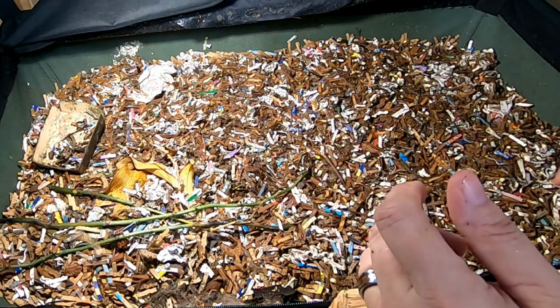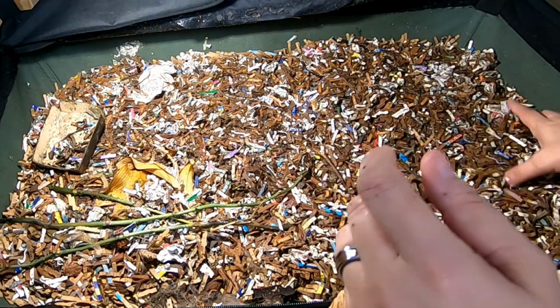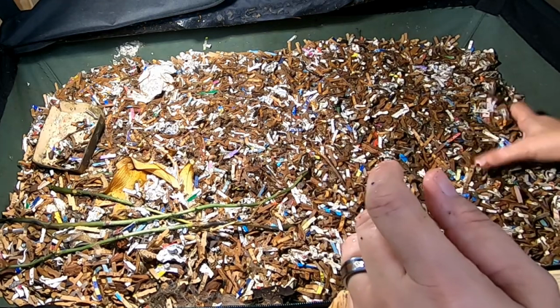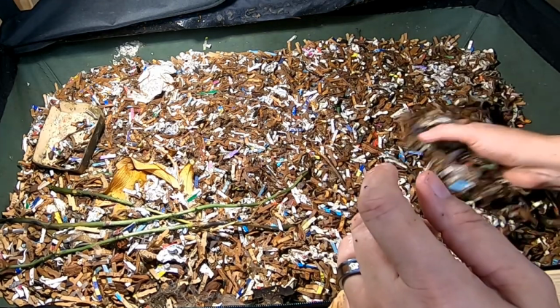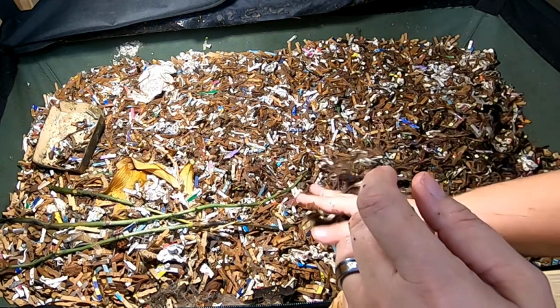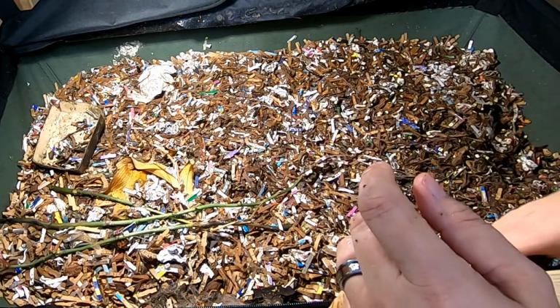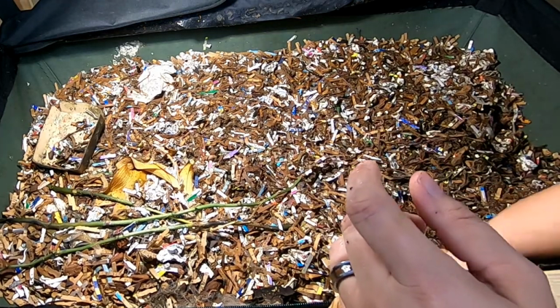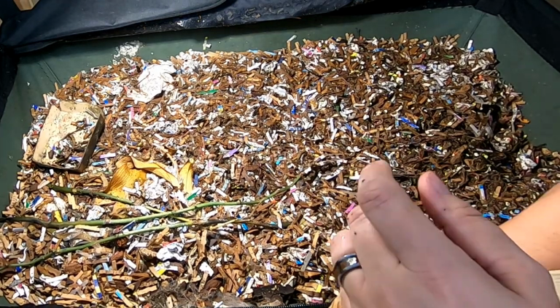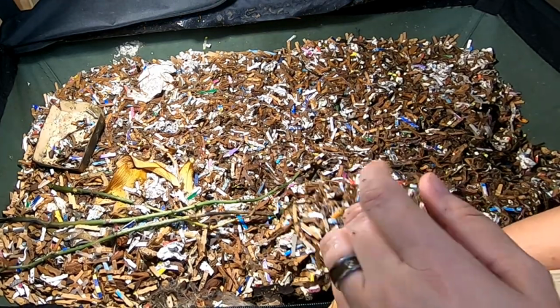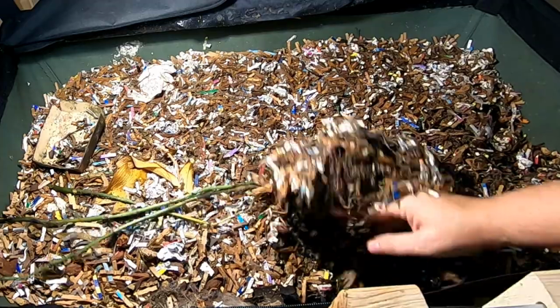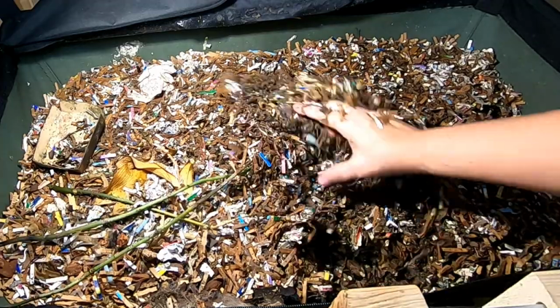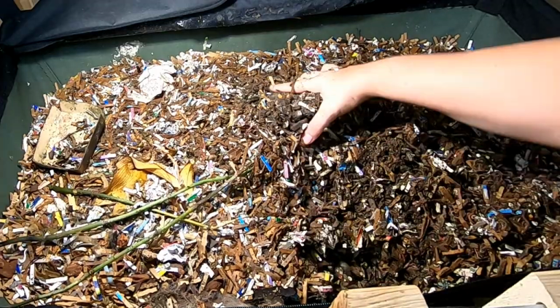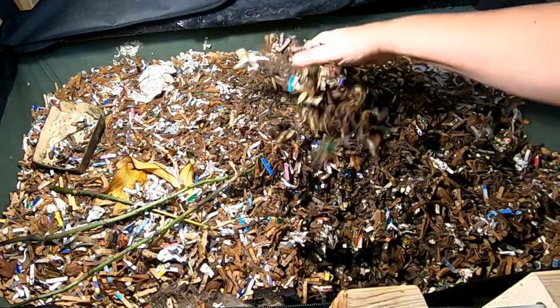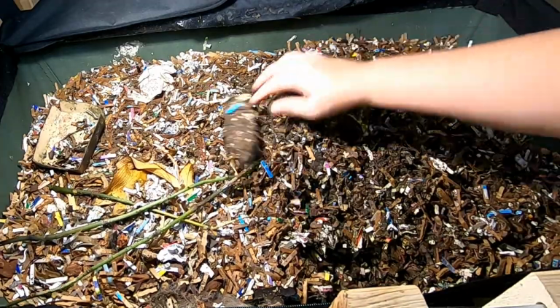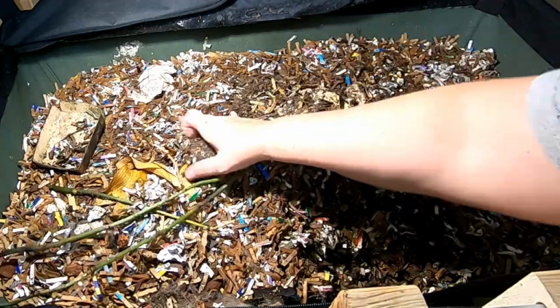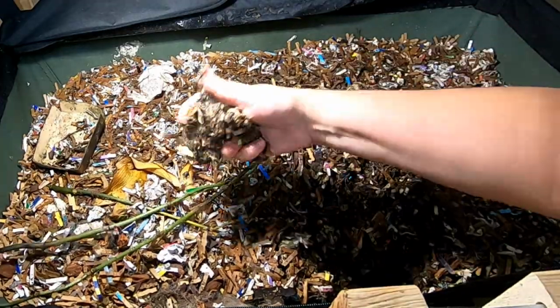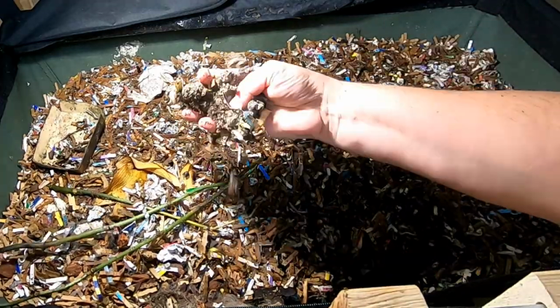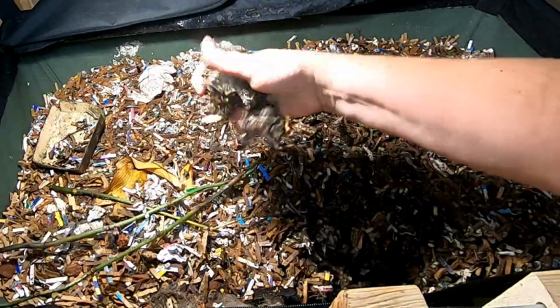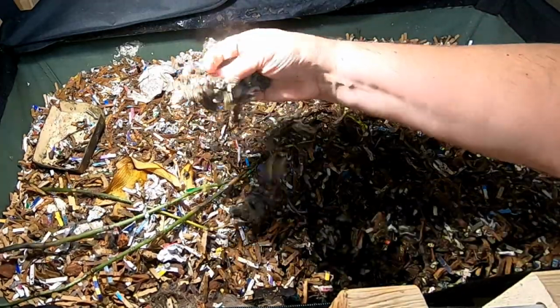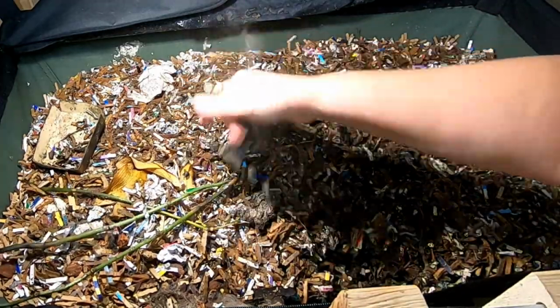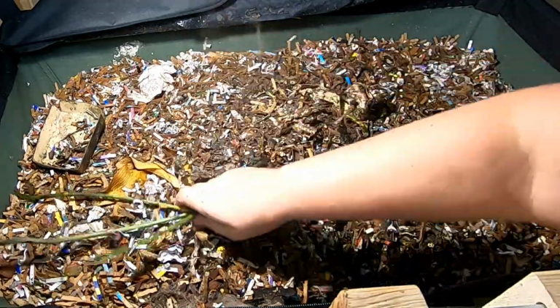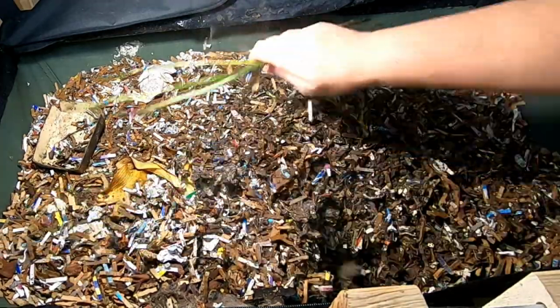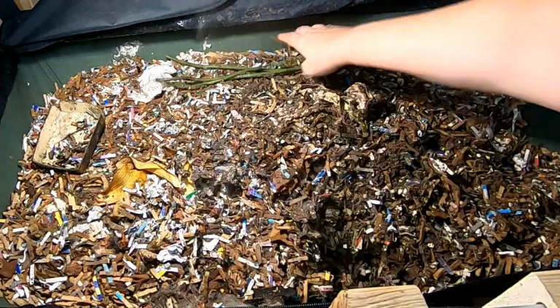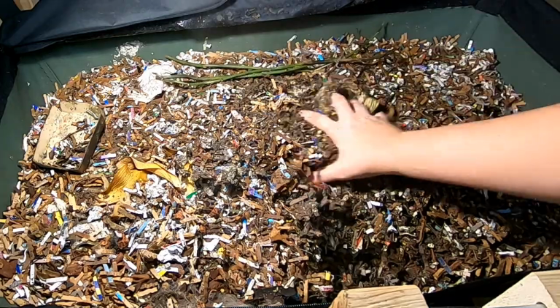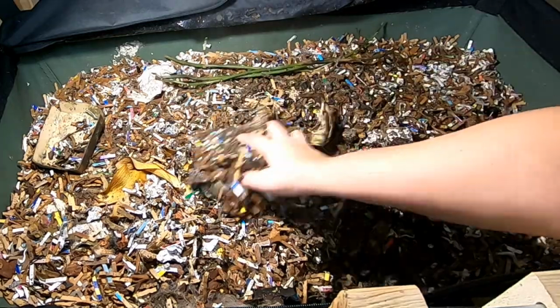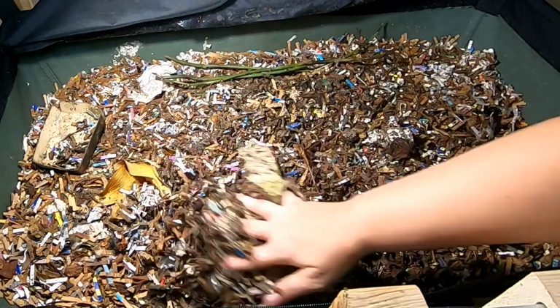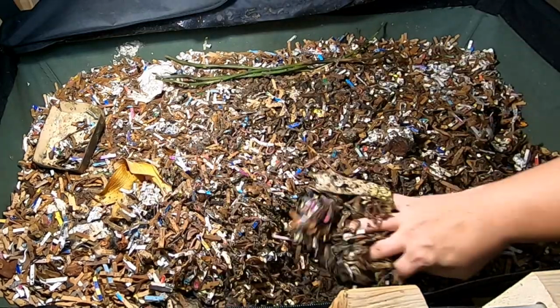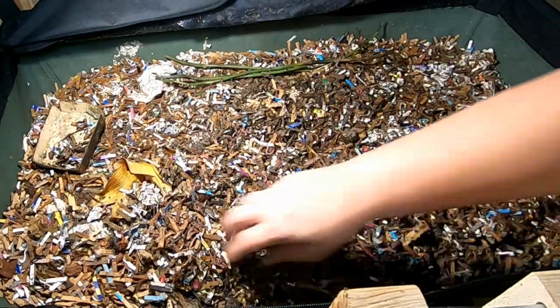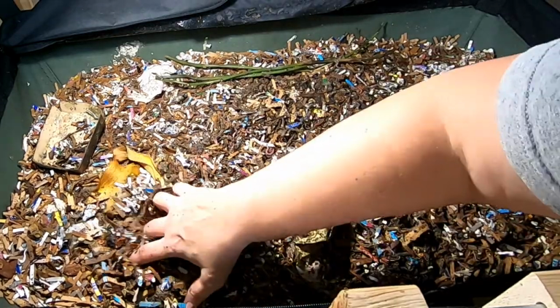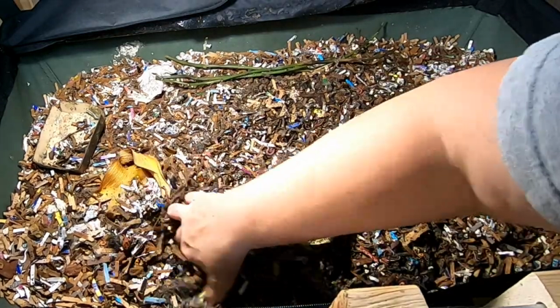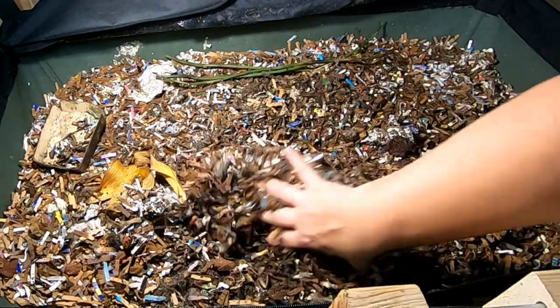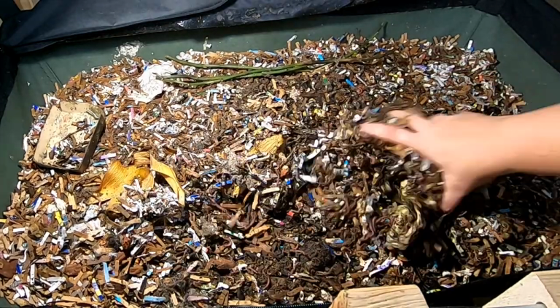So let's take a look in on these guys and see what they've done with their previous feeding. Still fighting with that bread I see, and the mold that comes around with it.